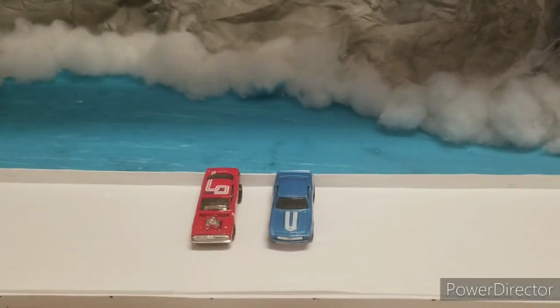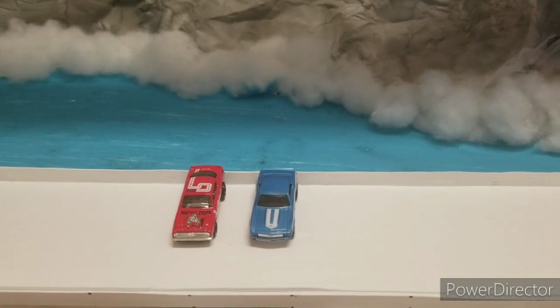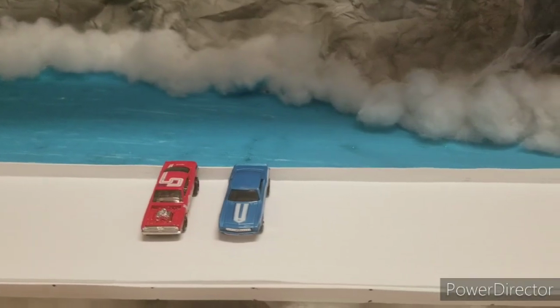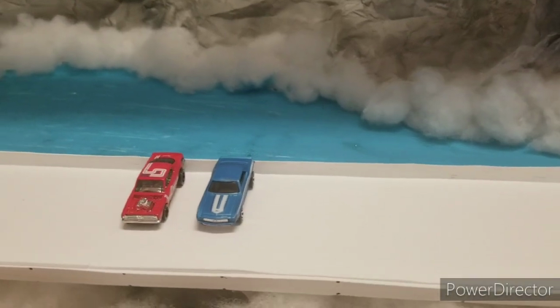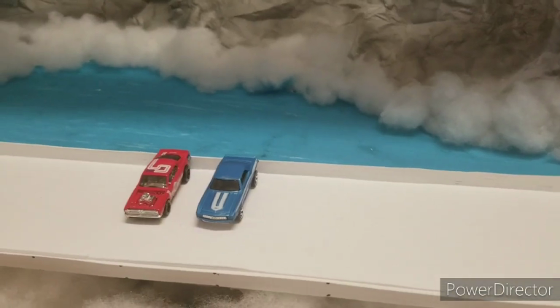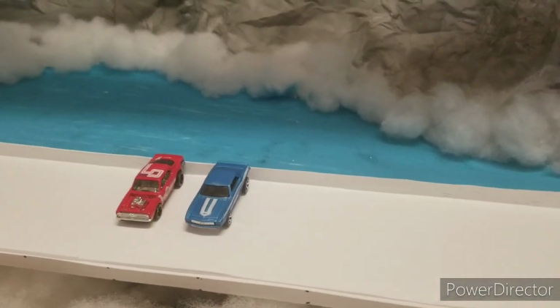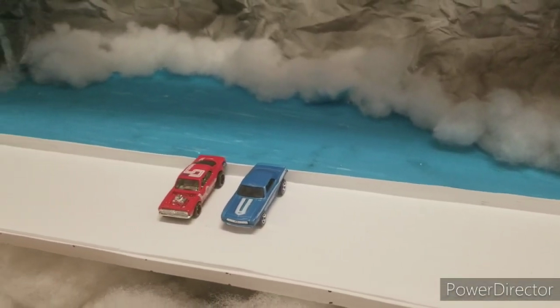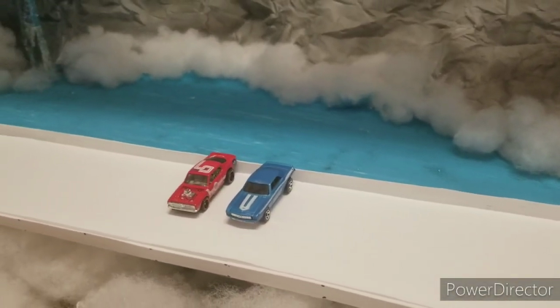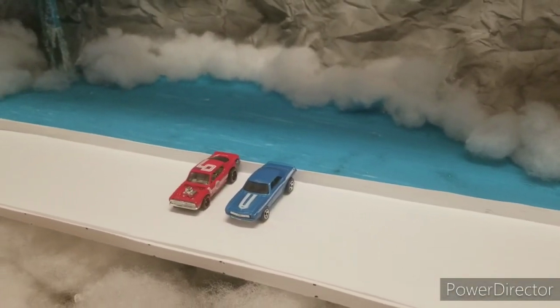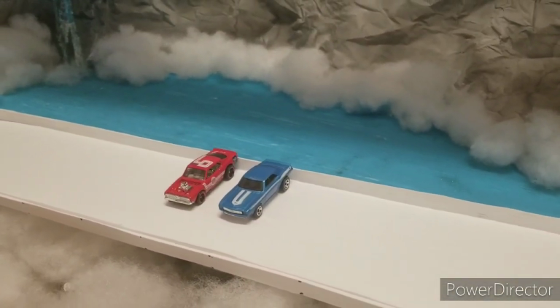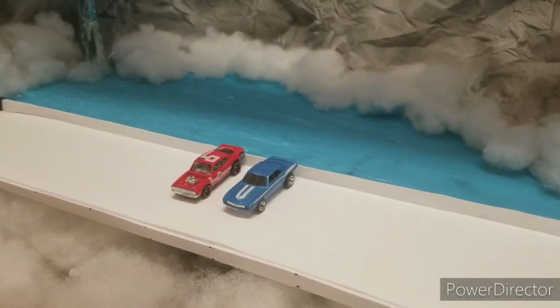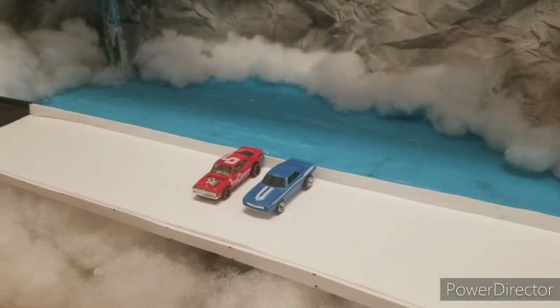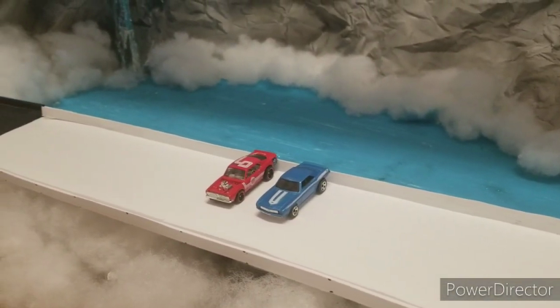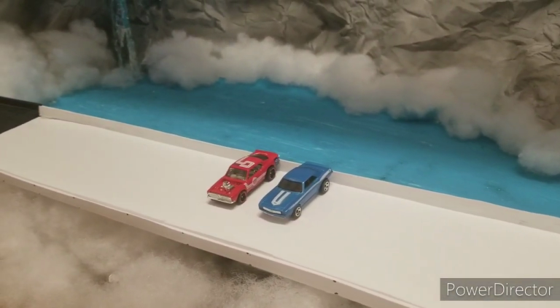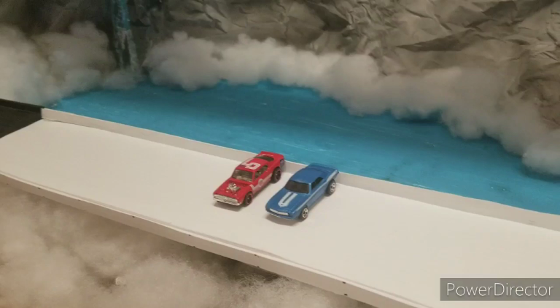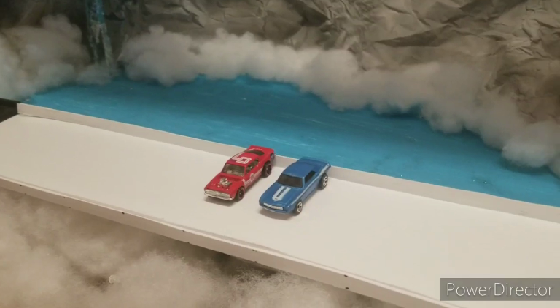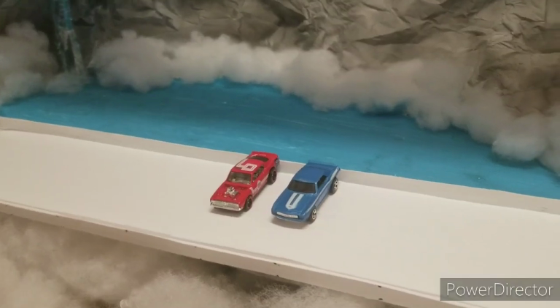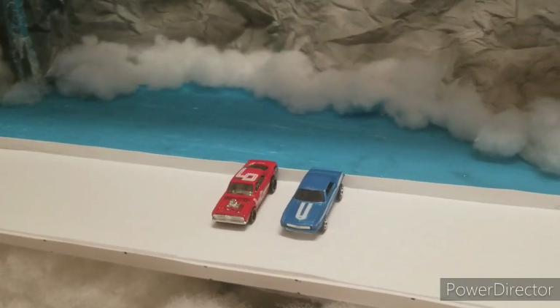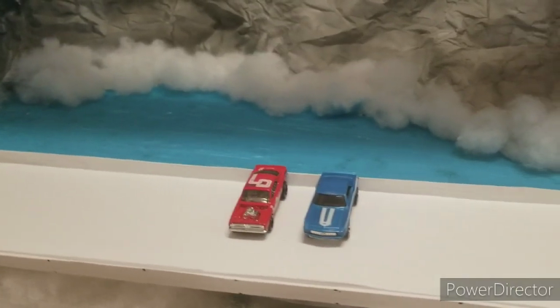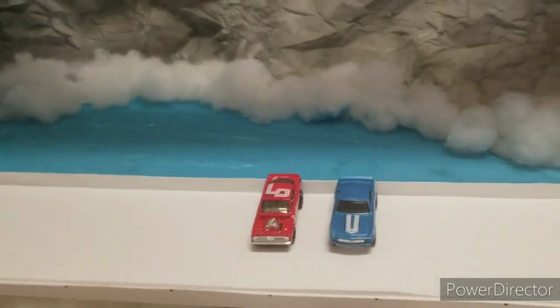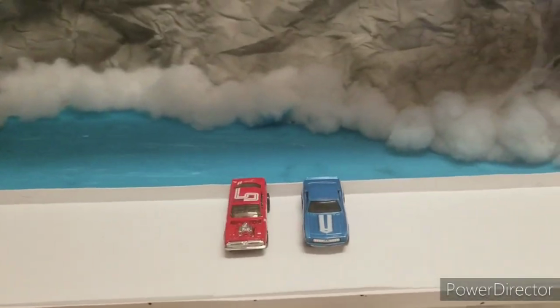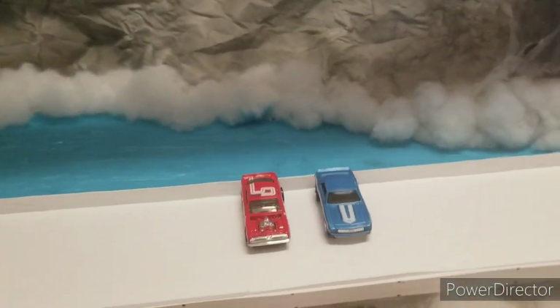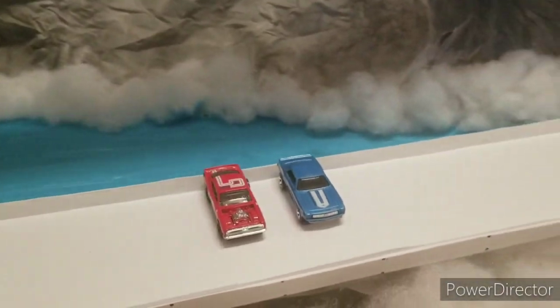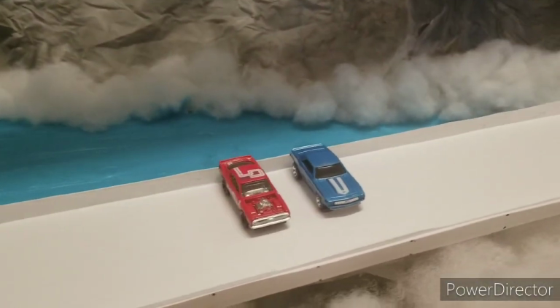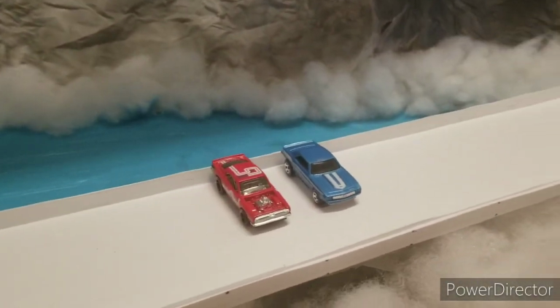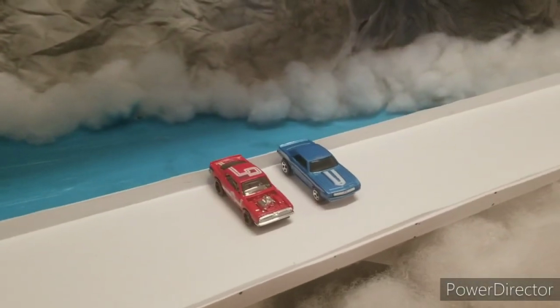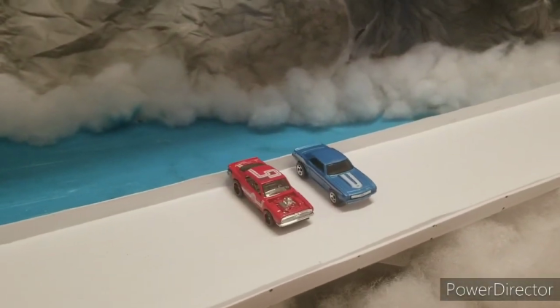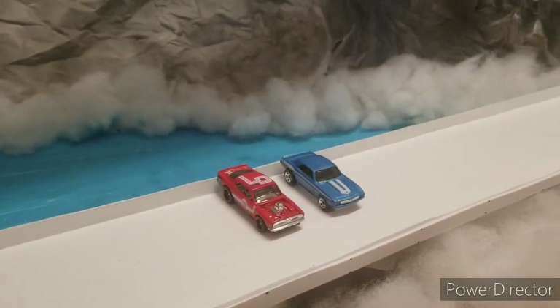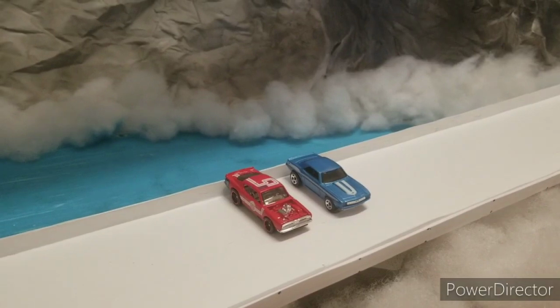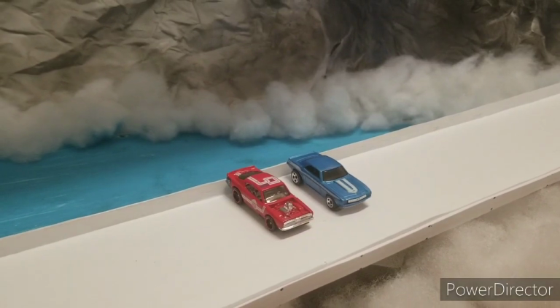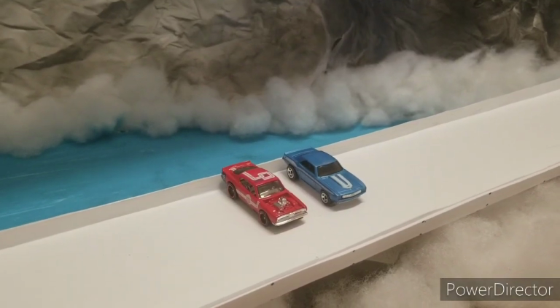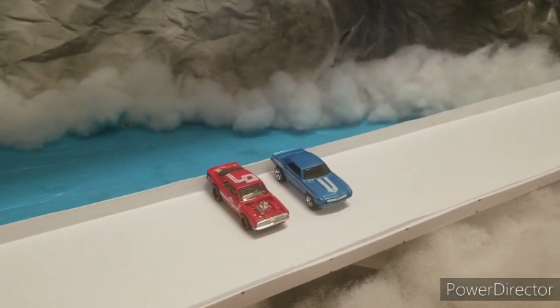Finally, in our fourth race we have the 69 Camaro versus the 69 Plymouth Barracuda. The Camaro is blue with a racing stripe on the hood, and you can see the Barracuda in that candy apple red.